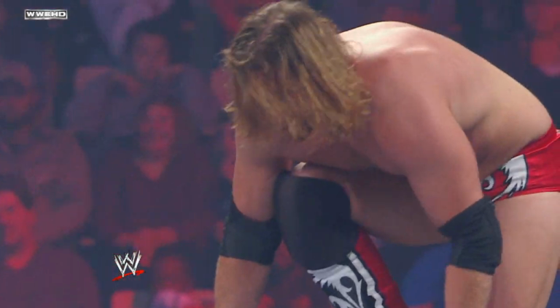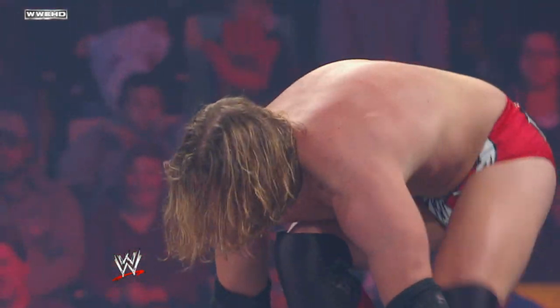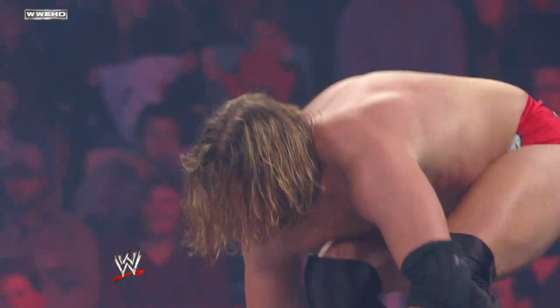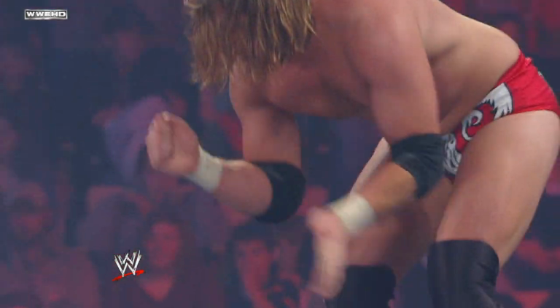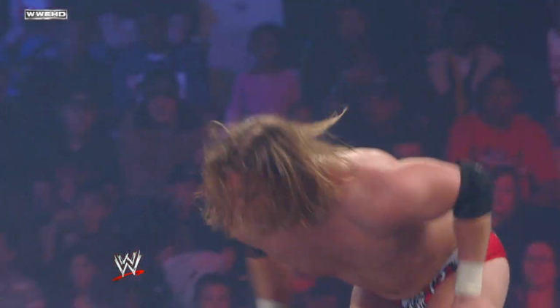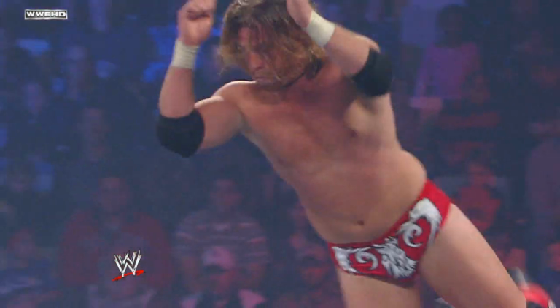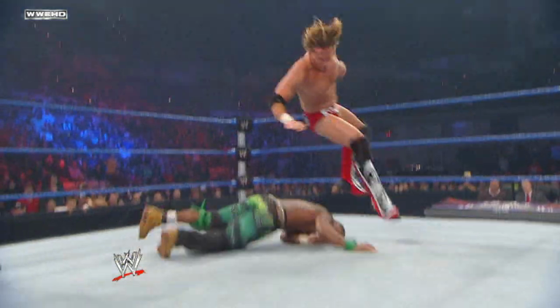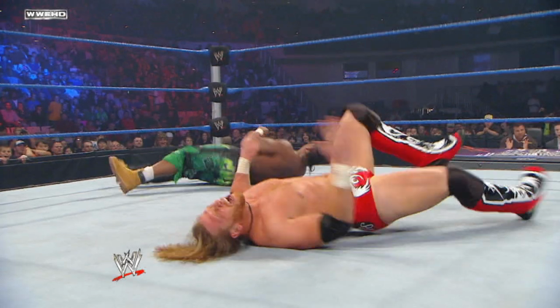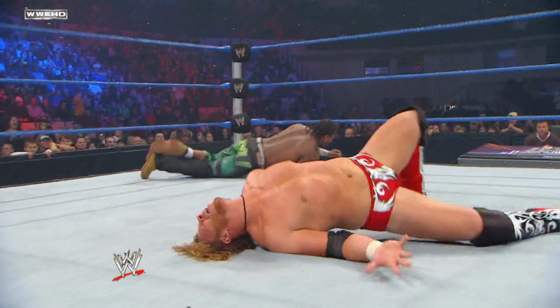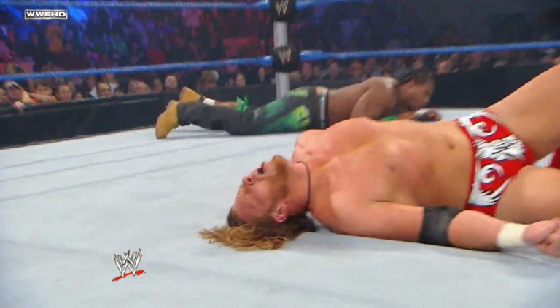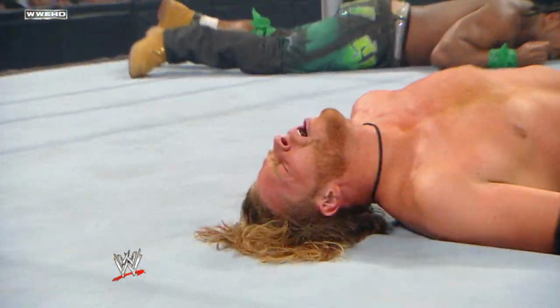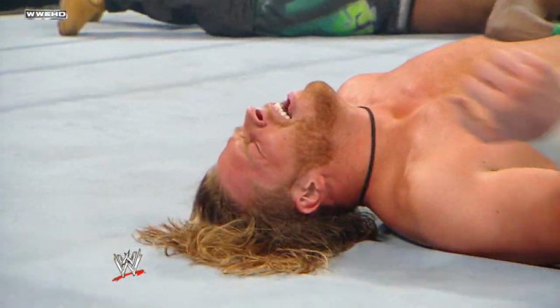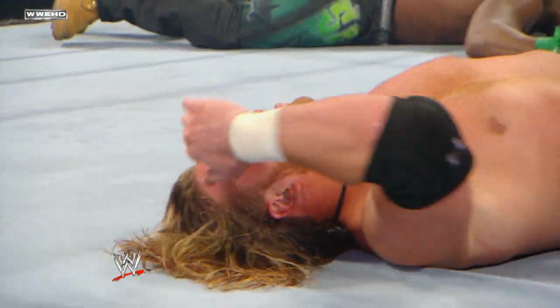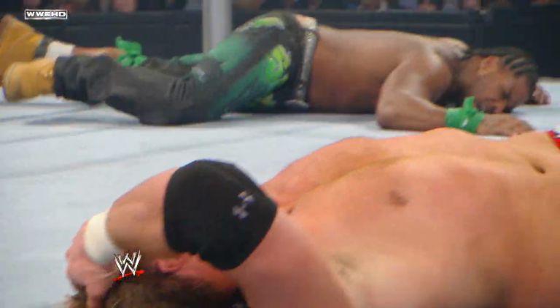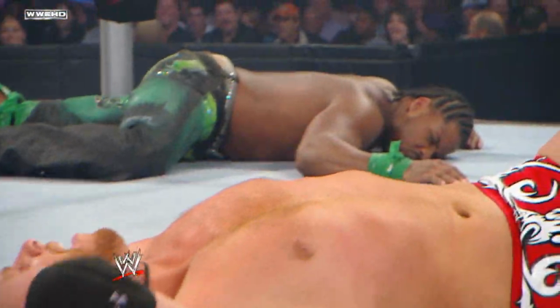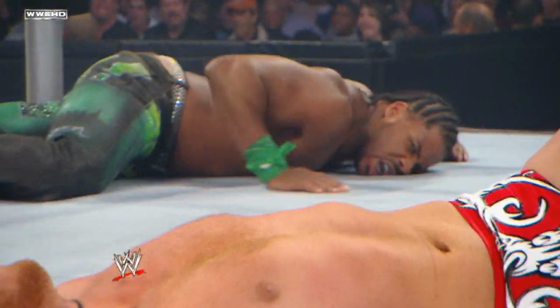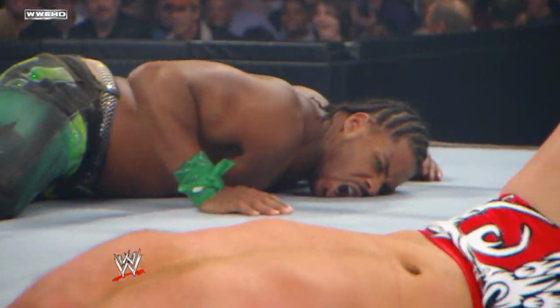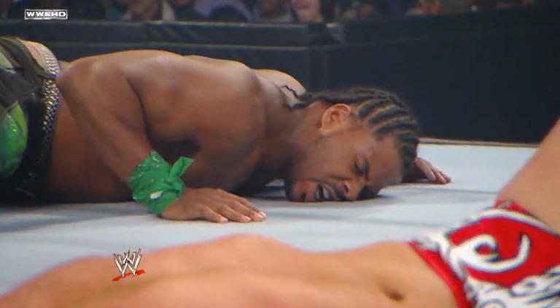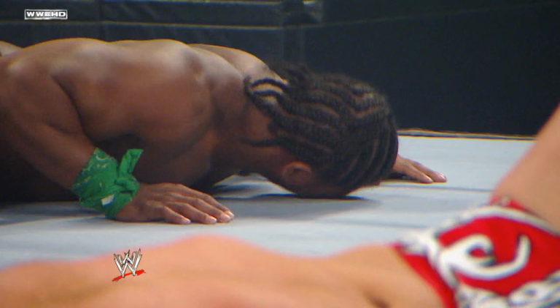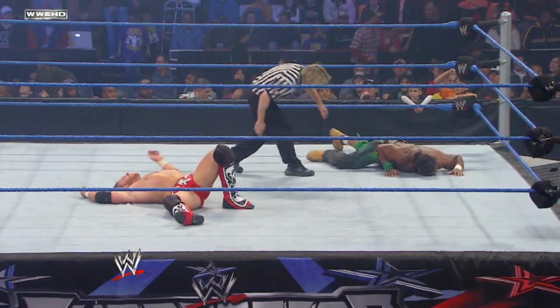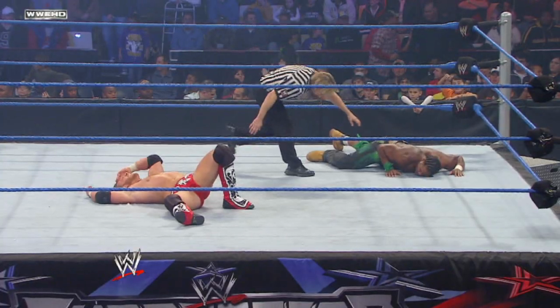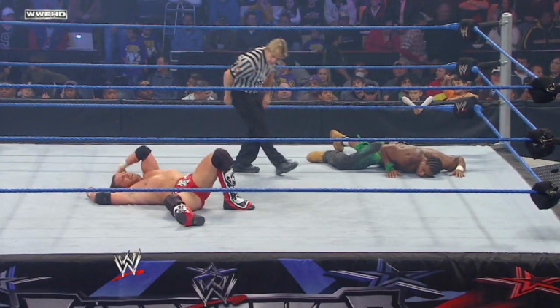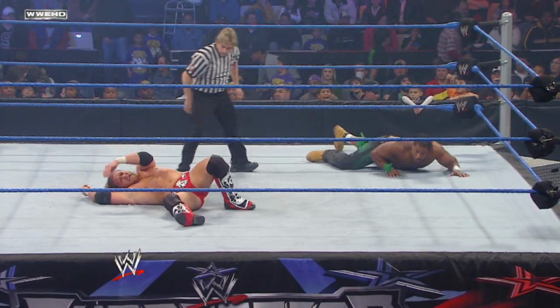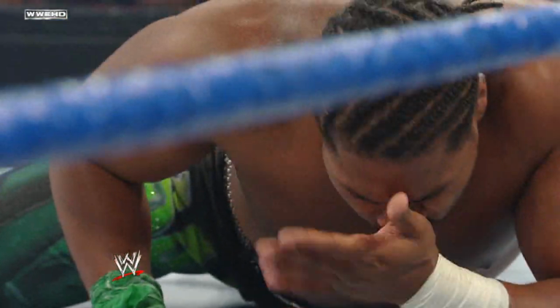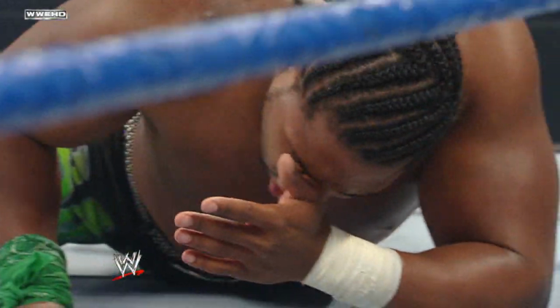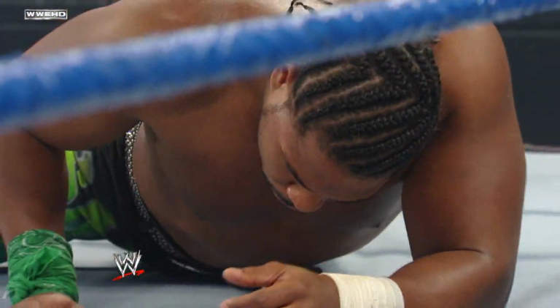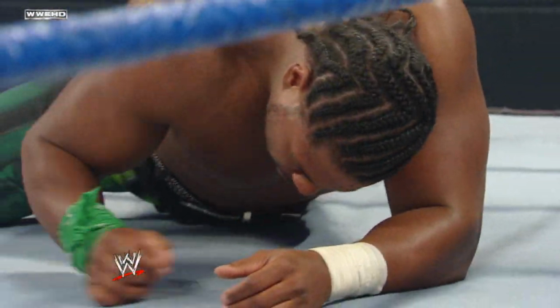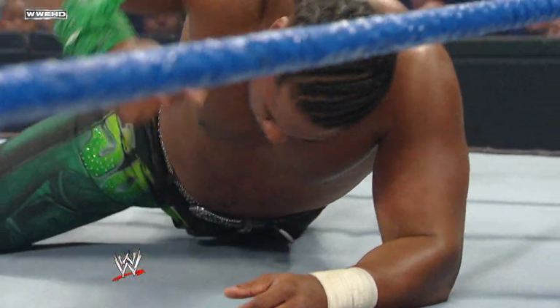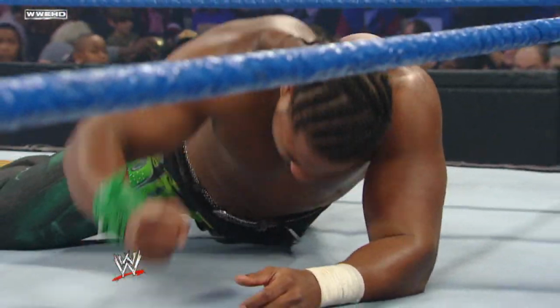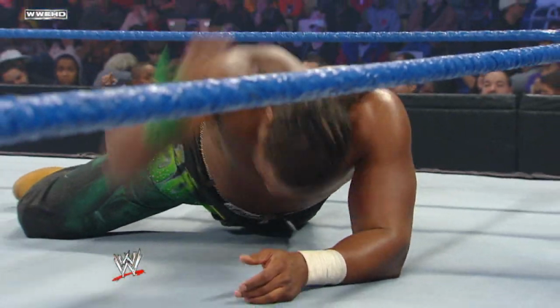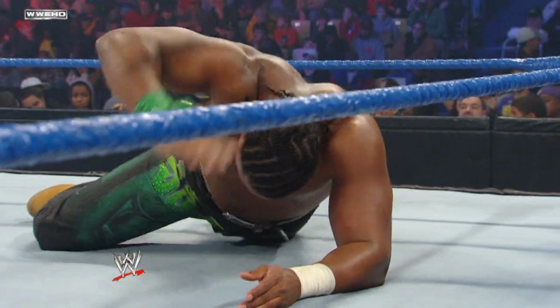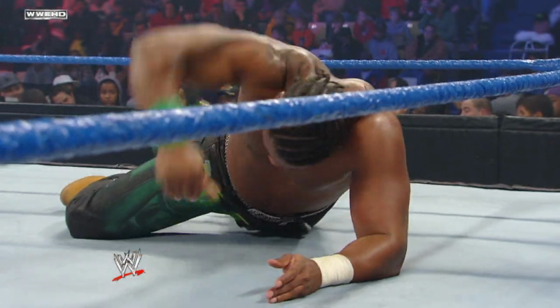Right now Curt Hawkins is seeking to hit a big elbow, but JTG had it scouted well. He was going for that signature heat seeking elbow, but give JTG credit — he did his homework. He had Hawkins well scouted and was able to get out of the way.